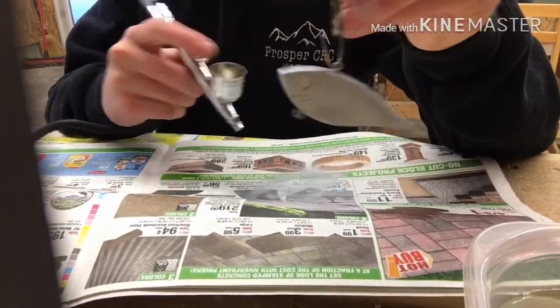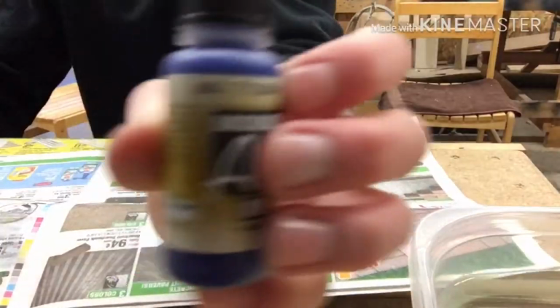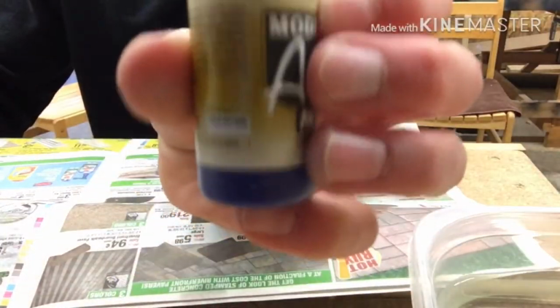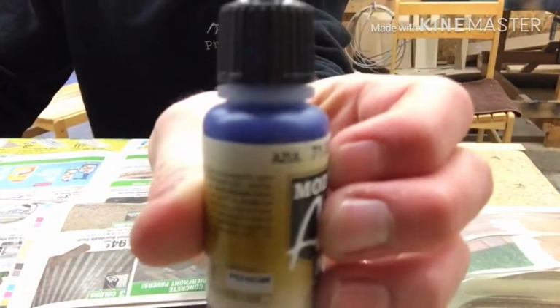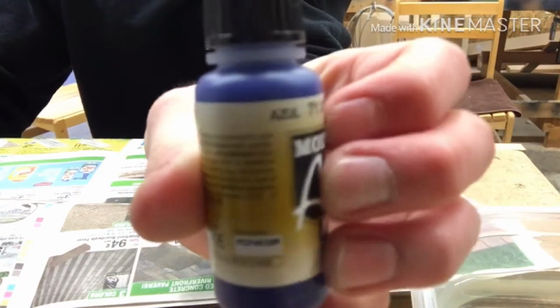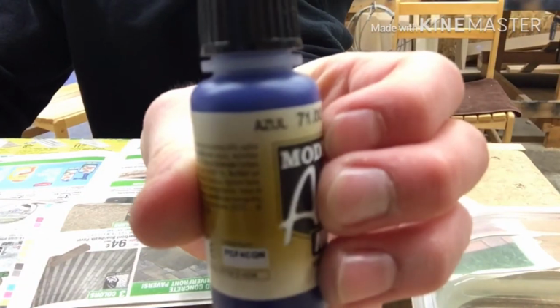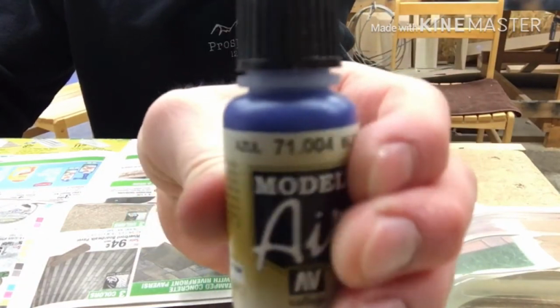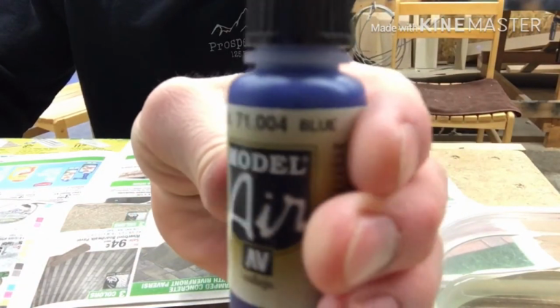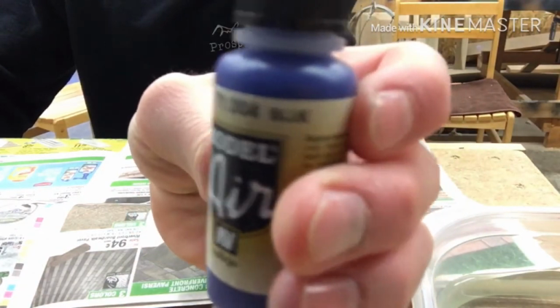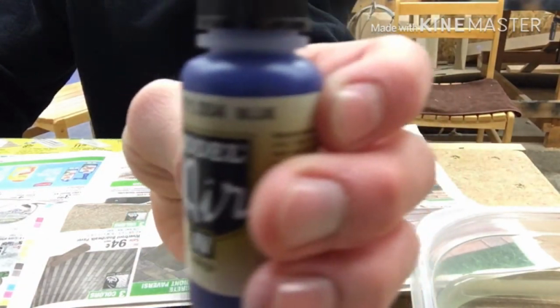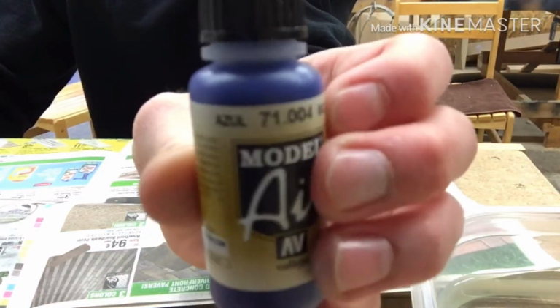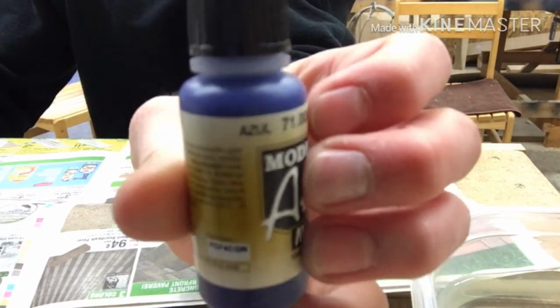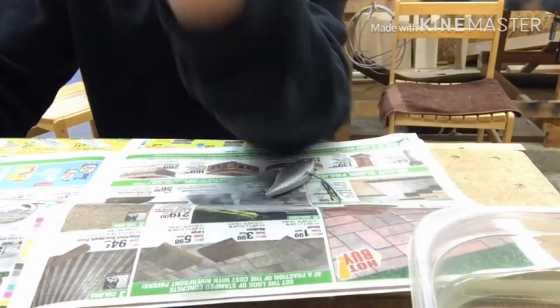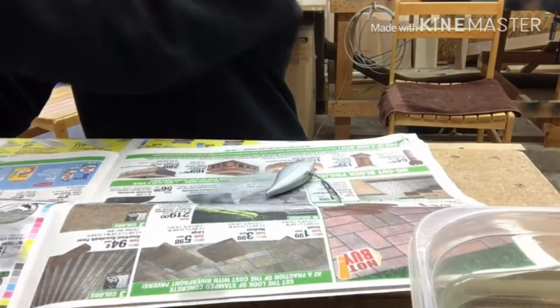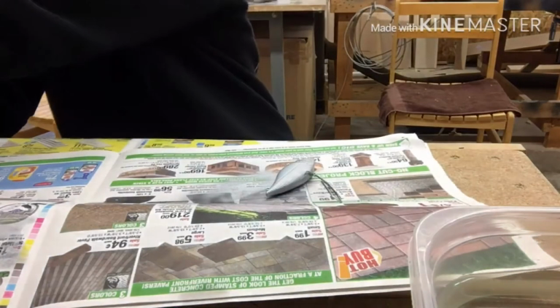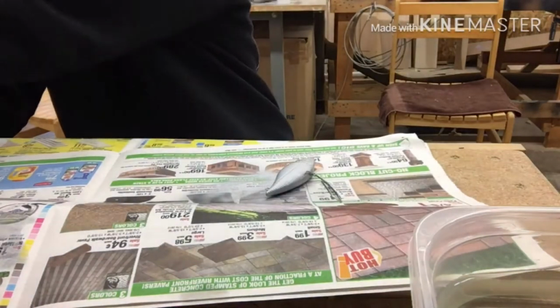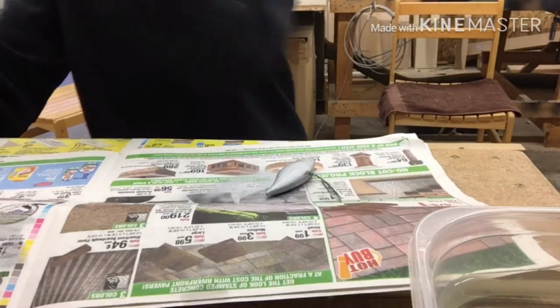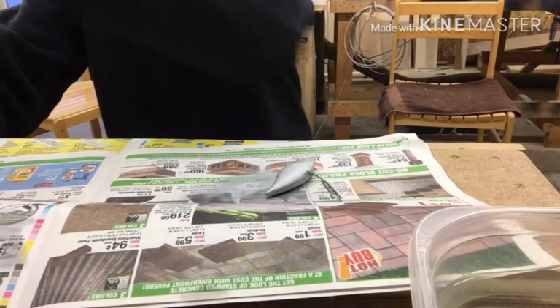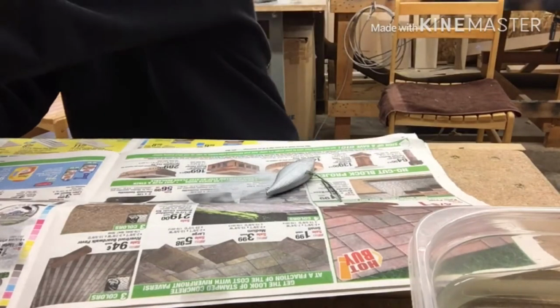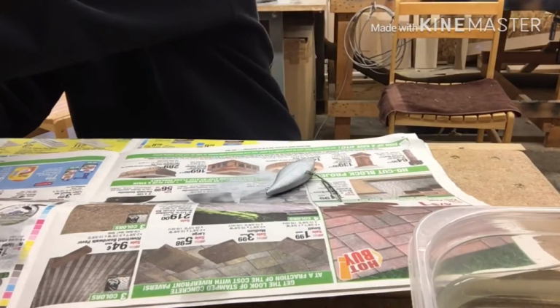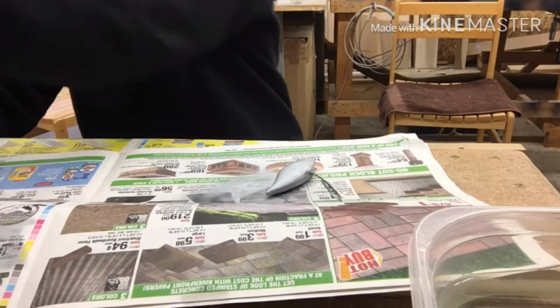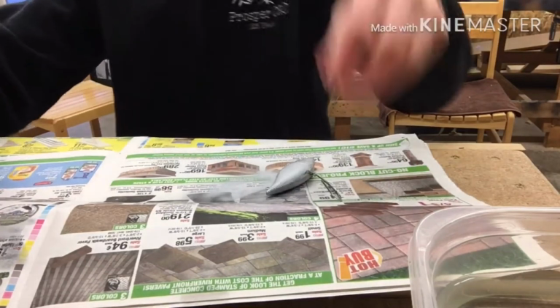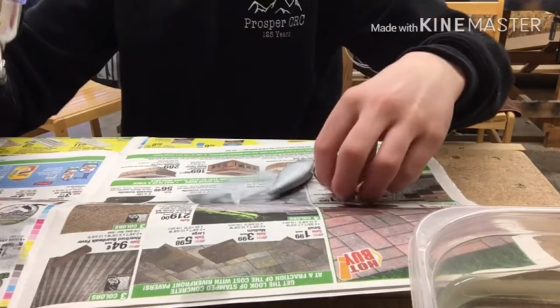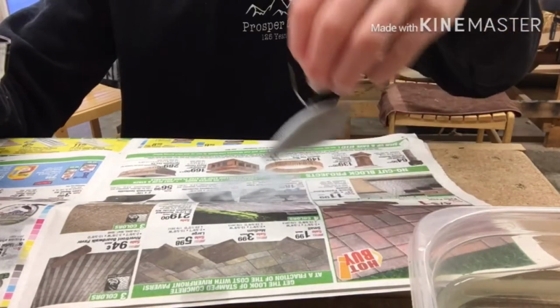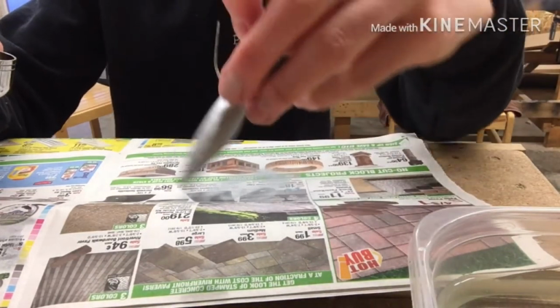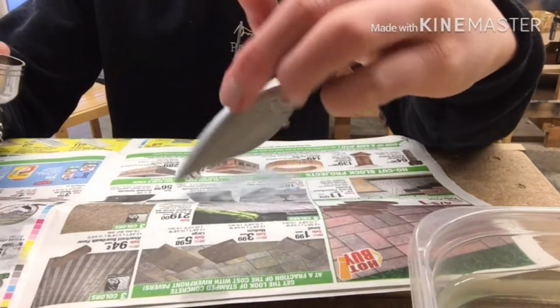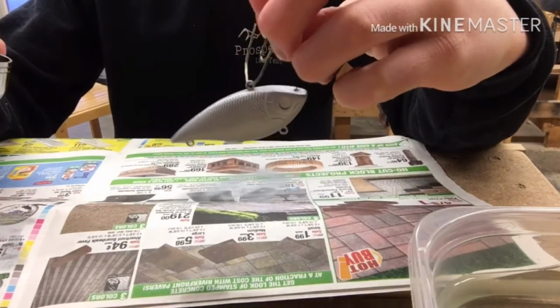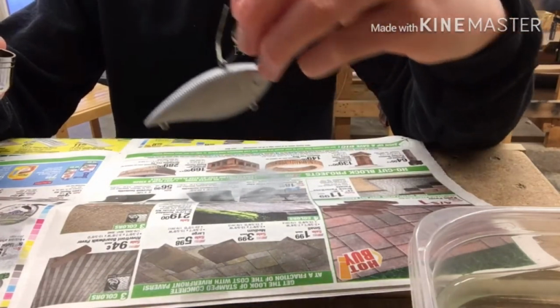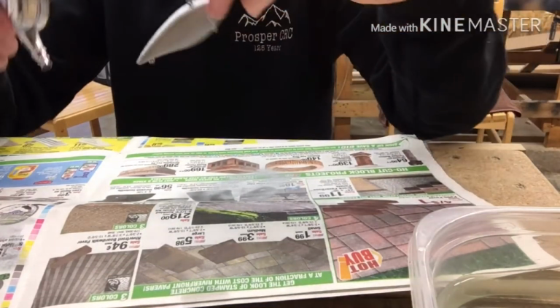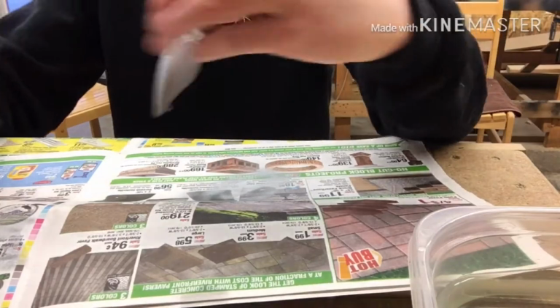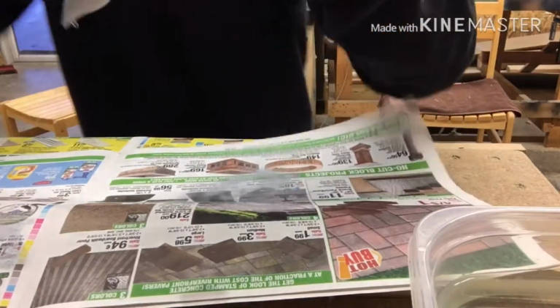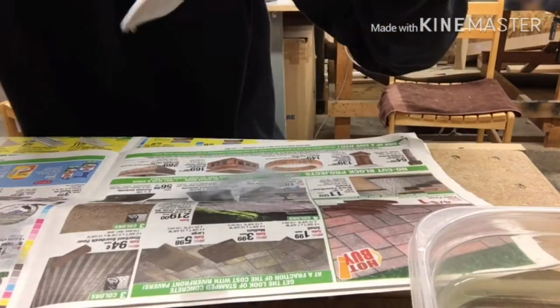All right guys, next color is this azul blue, and that's what we'll be using next. We'll just be putting that up along the top of the bait, so here we go.